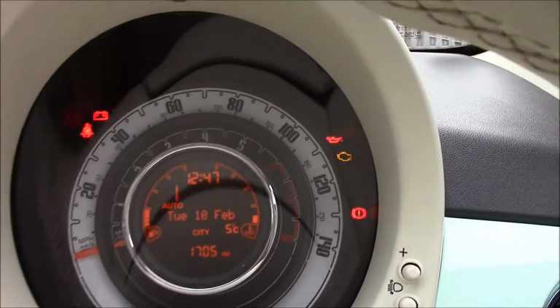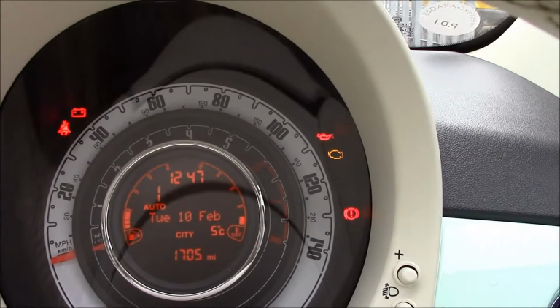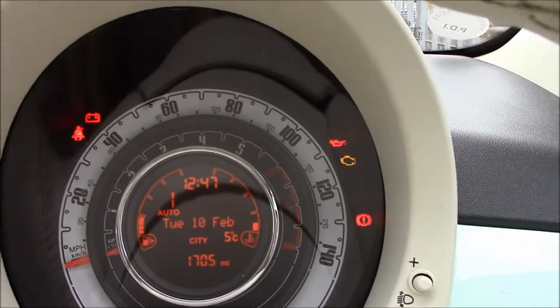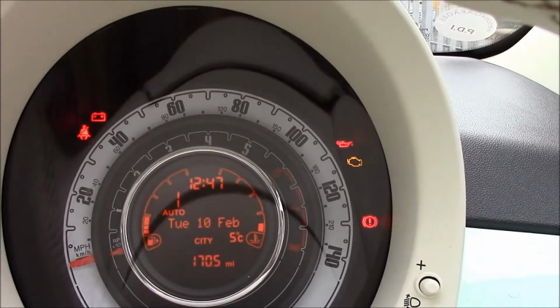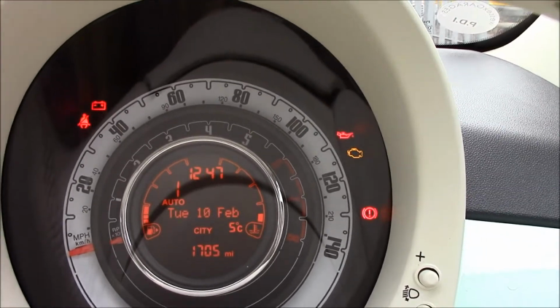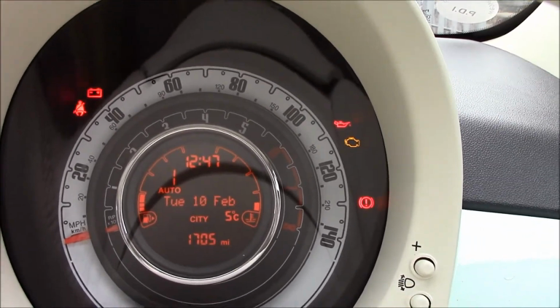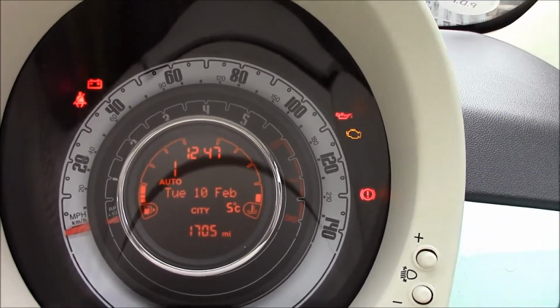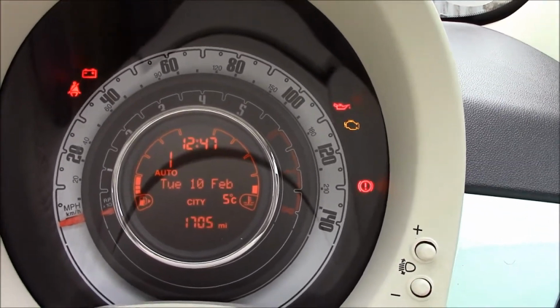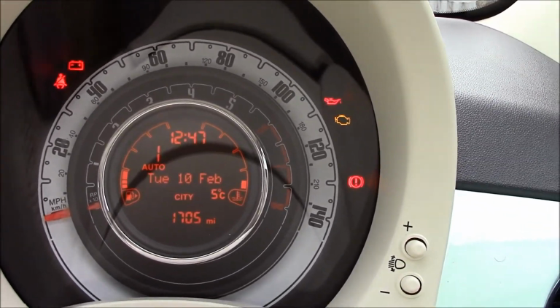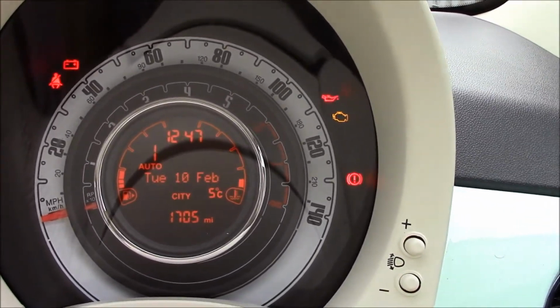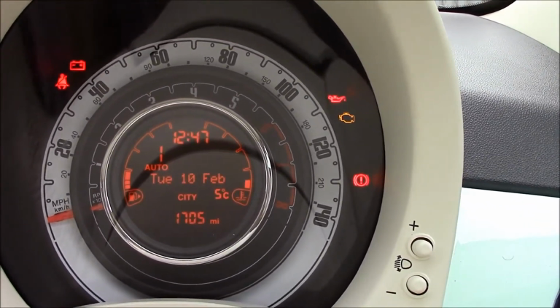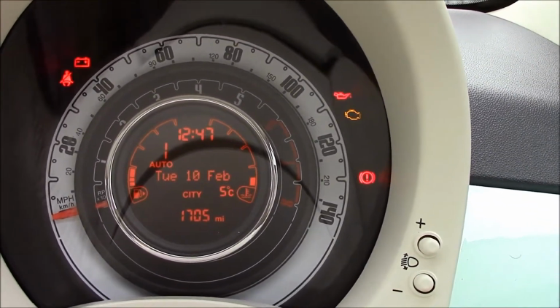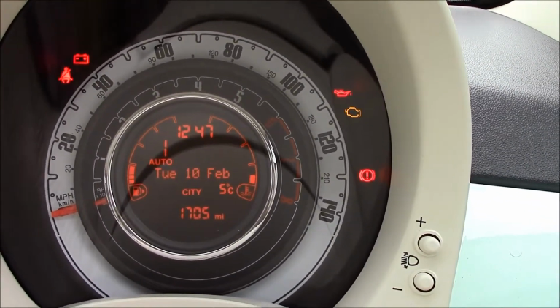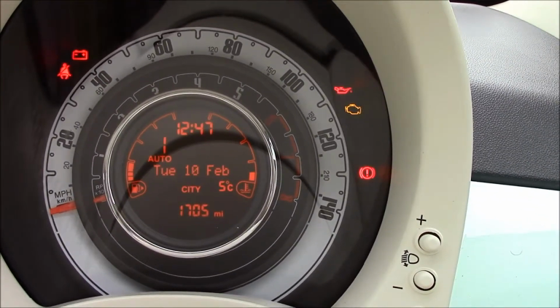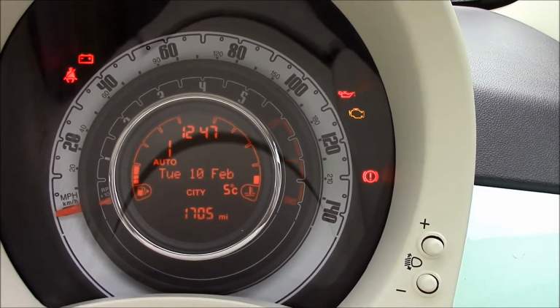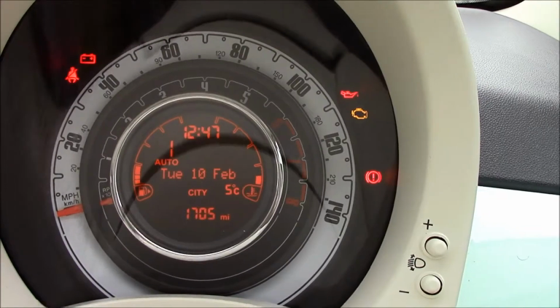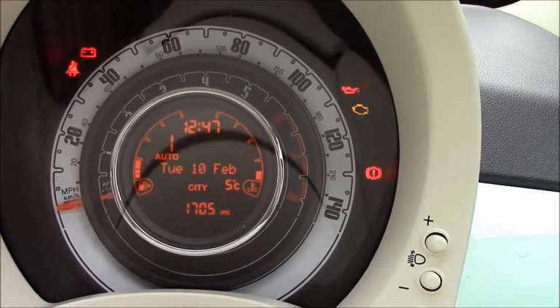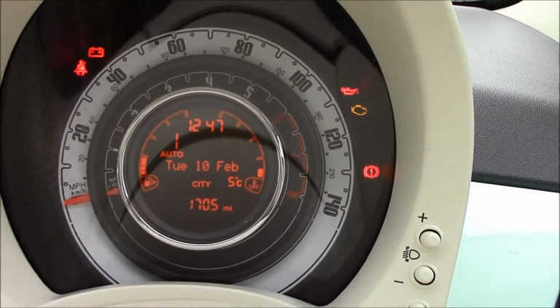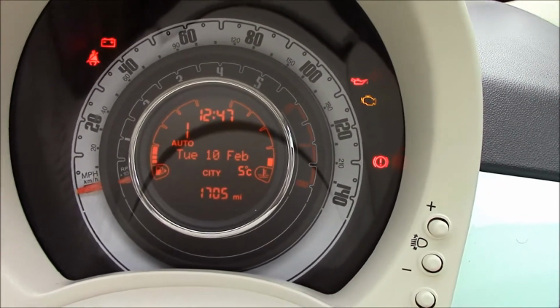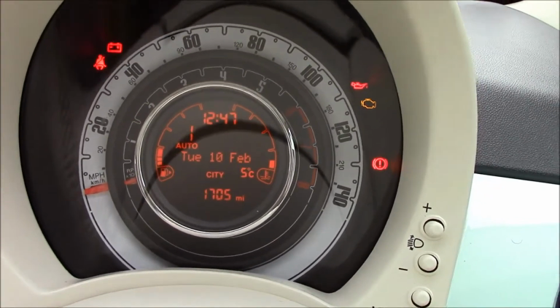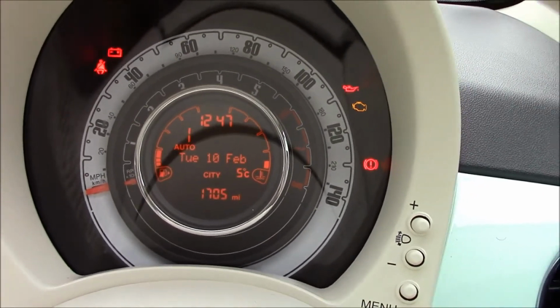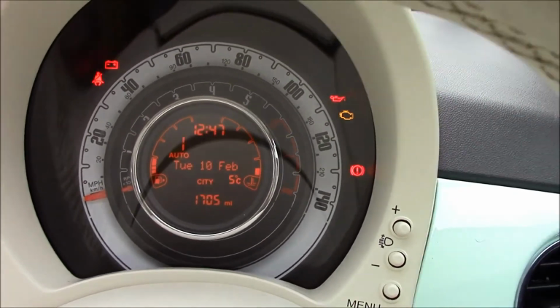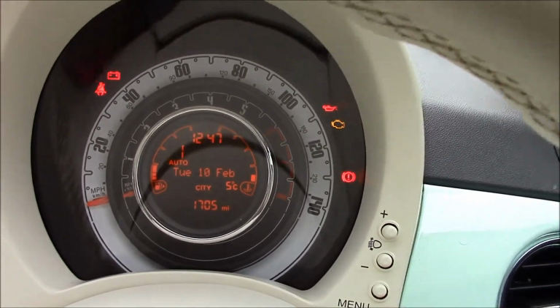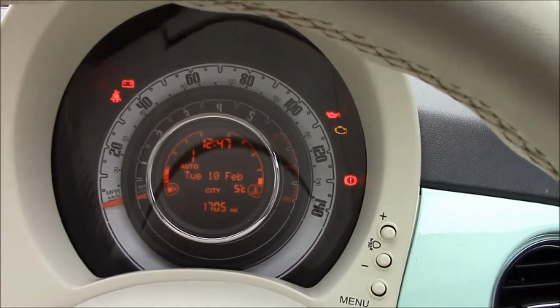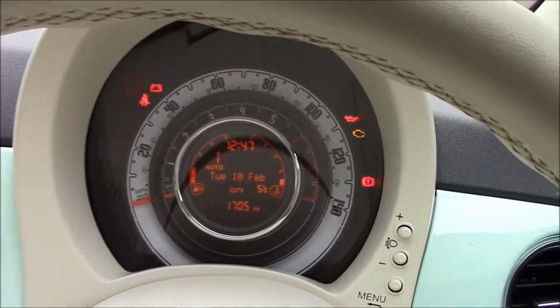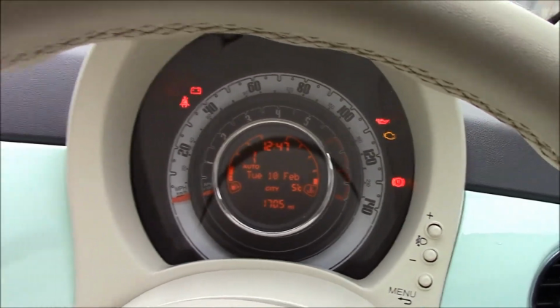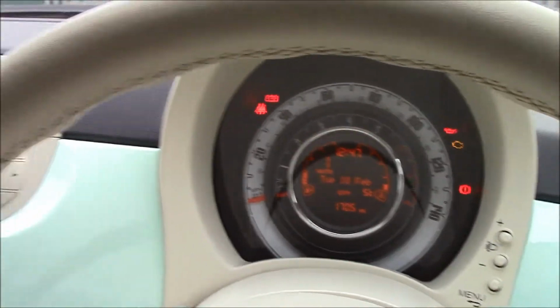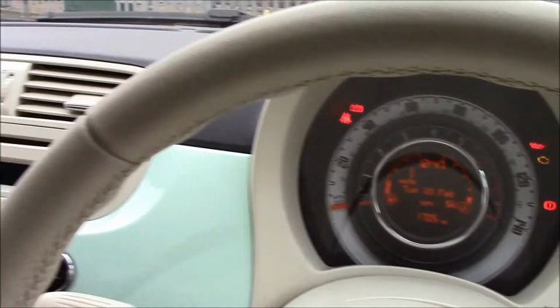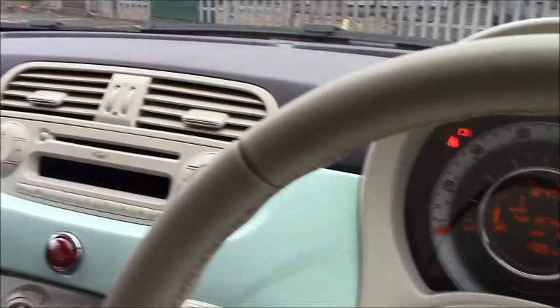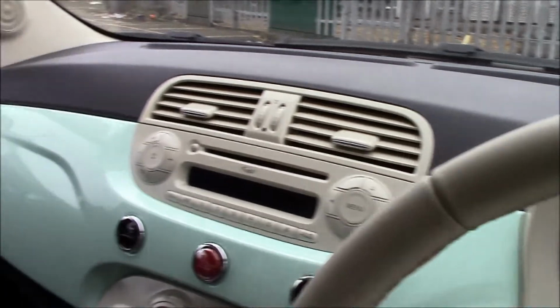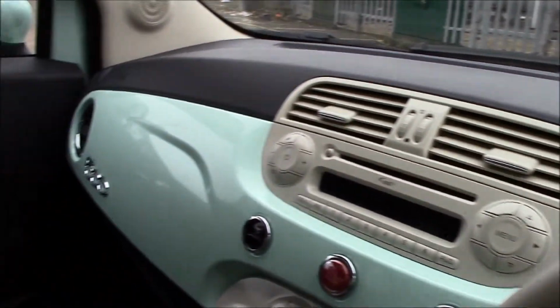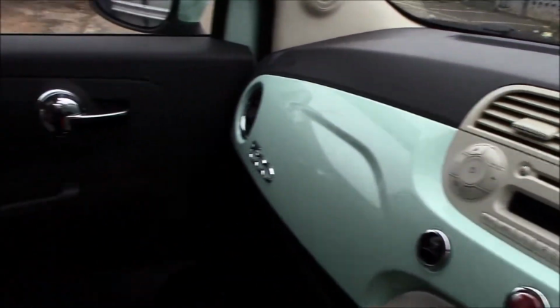It's currently on 1,705 miles. It's our current demonstrator, so mileage will increase slightly, but it will be updated on our website.